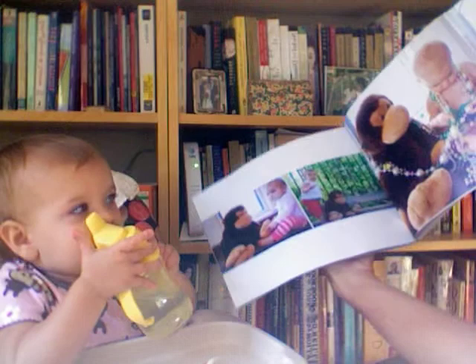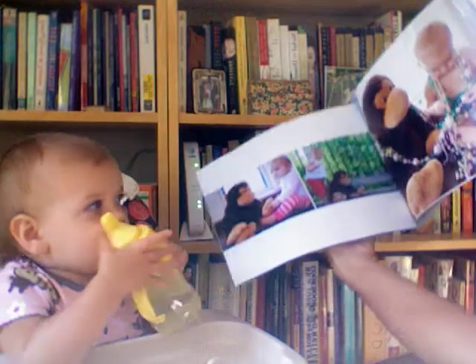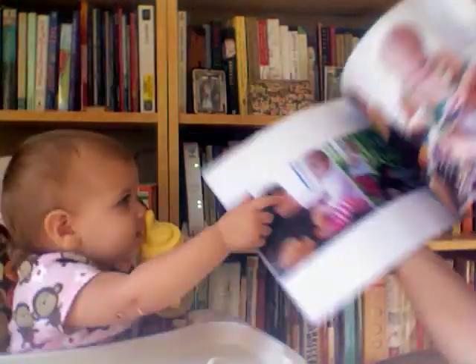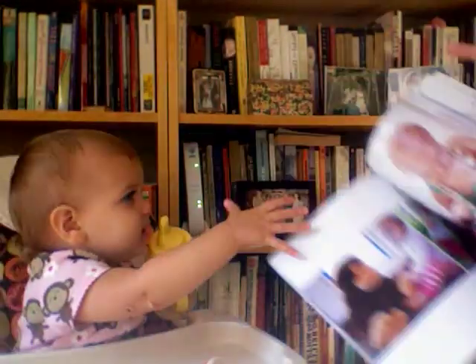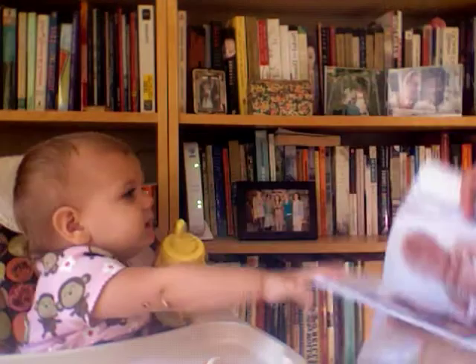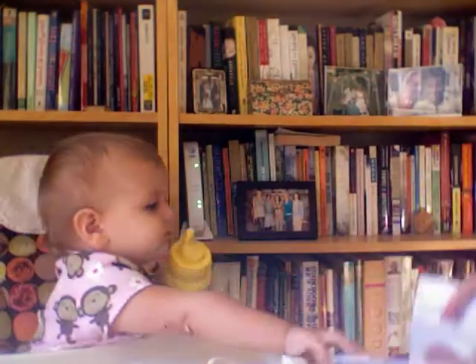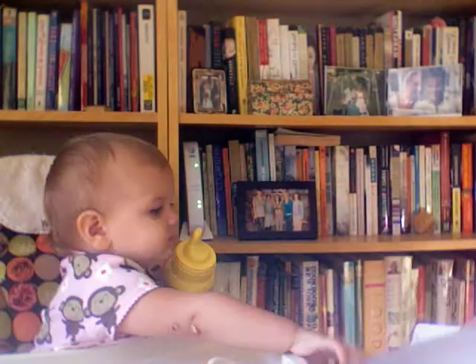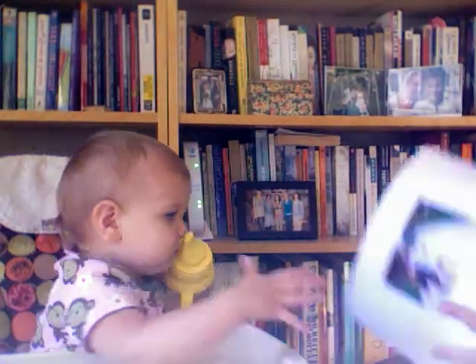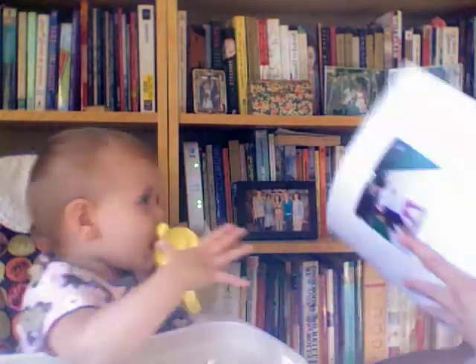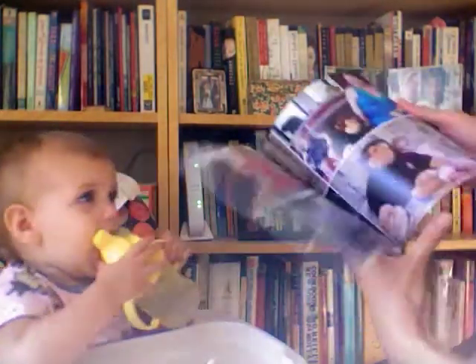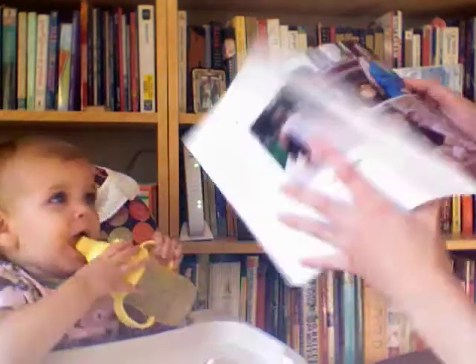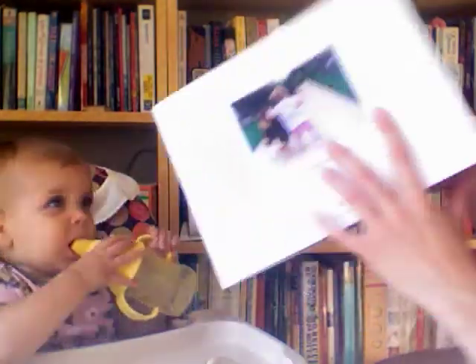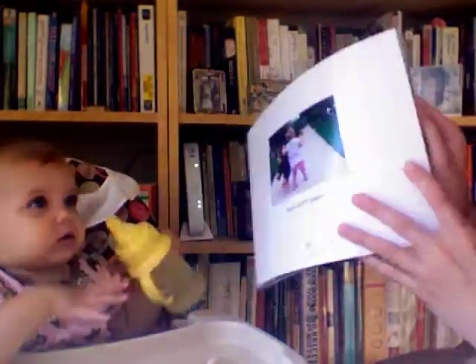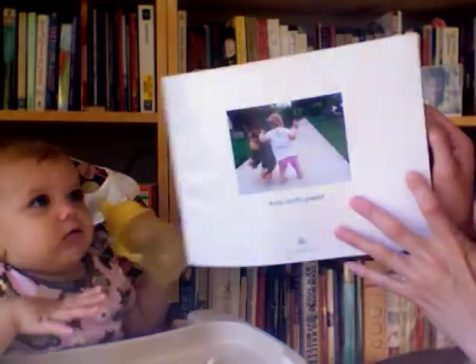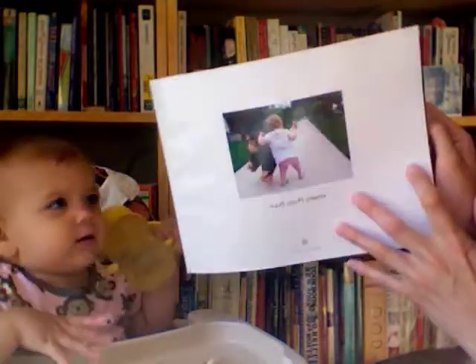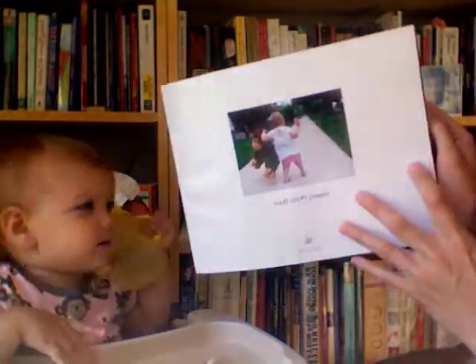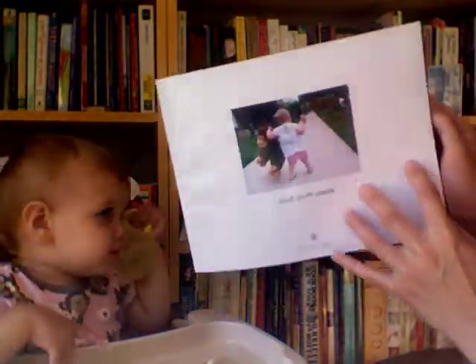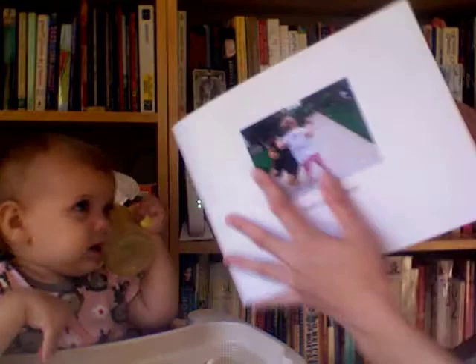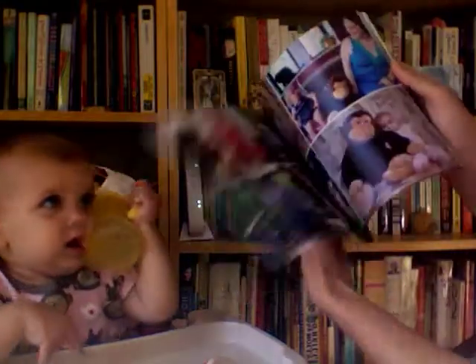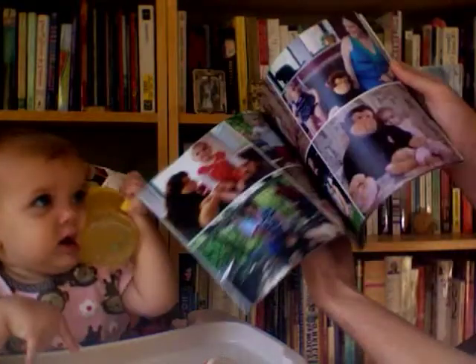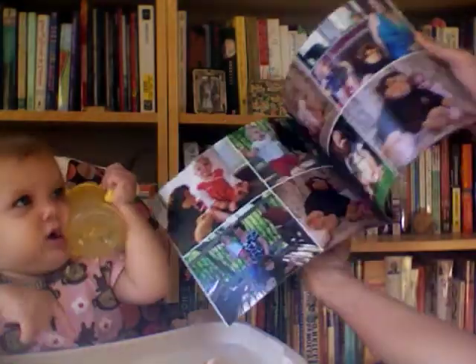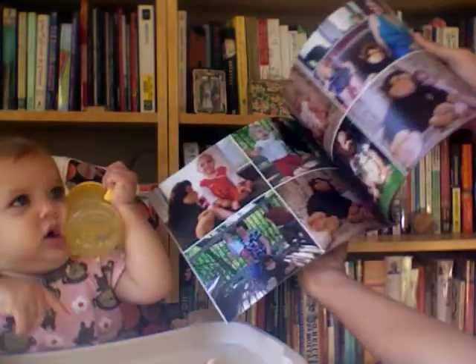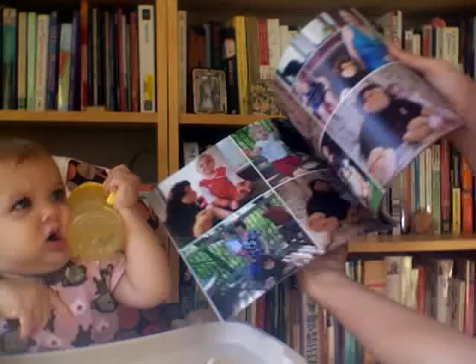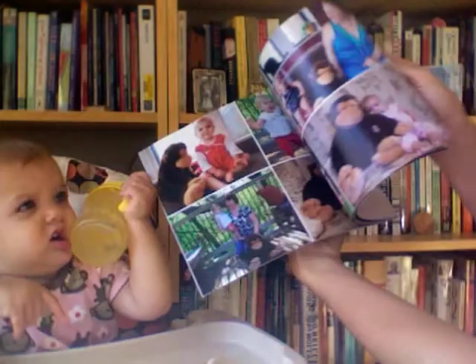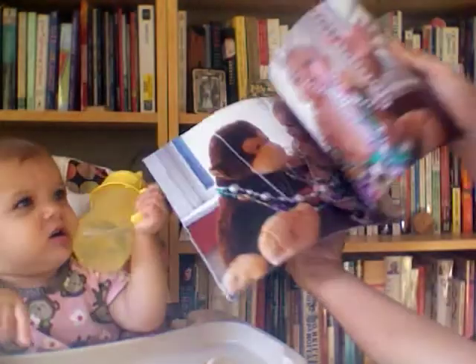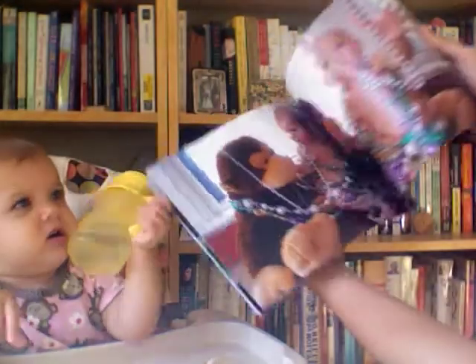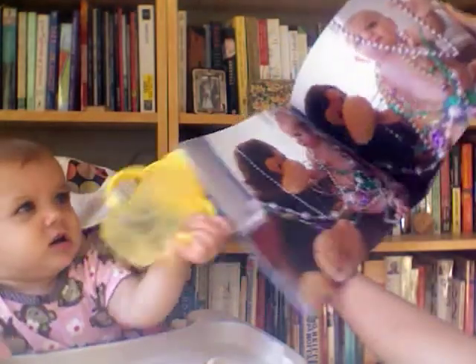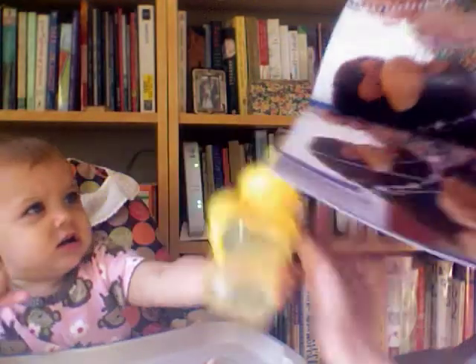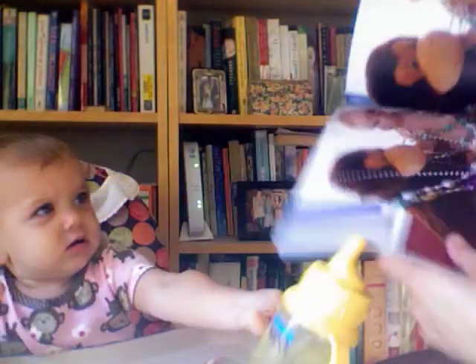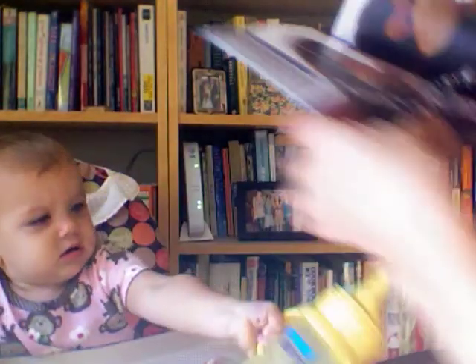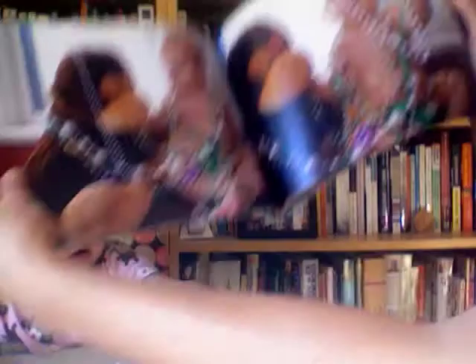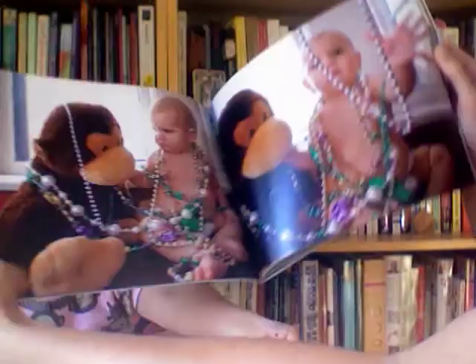The Mardi Gras pictures. The back looks like that. They're all mixed up — I like this spread right here.